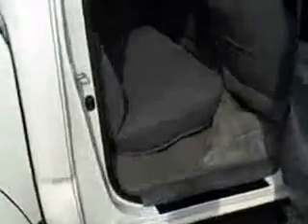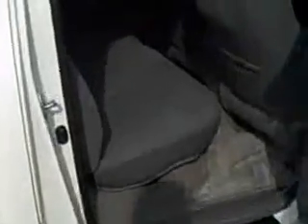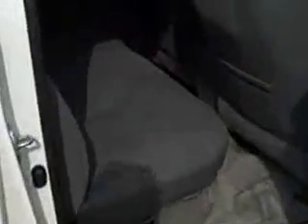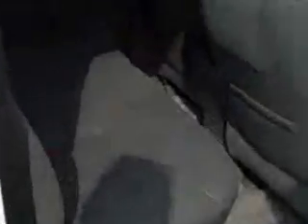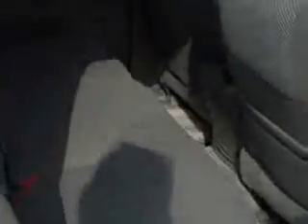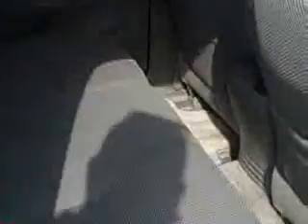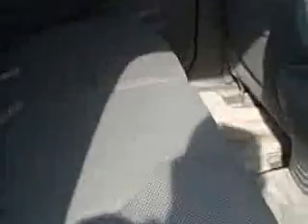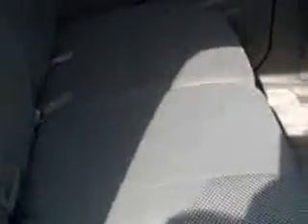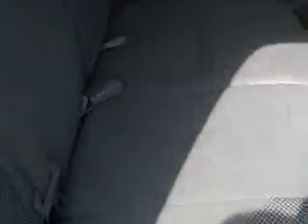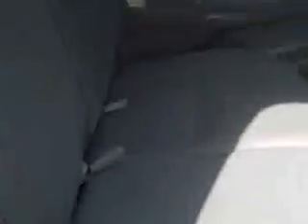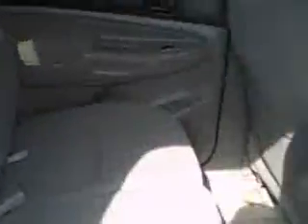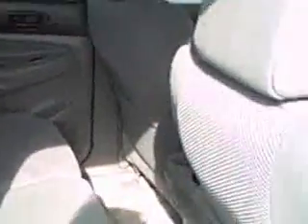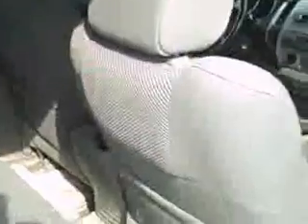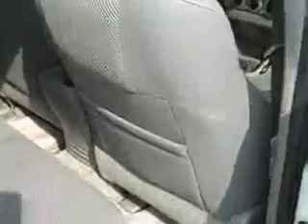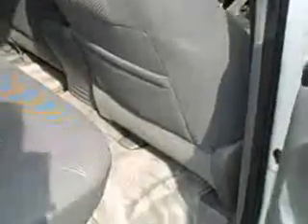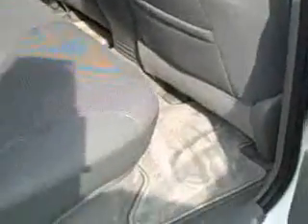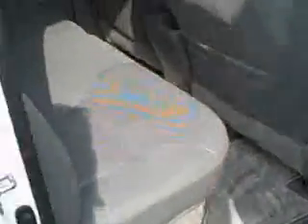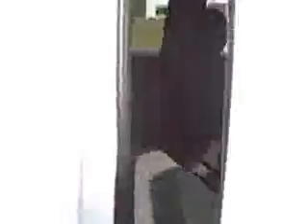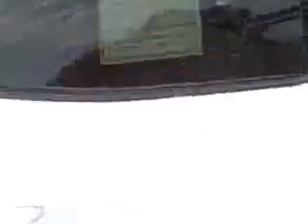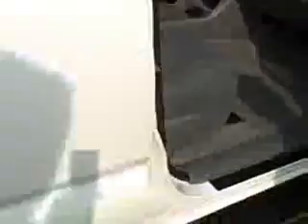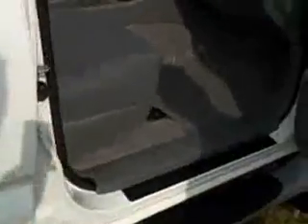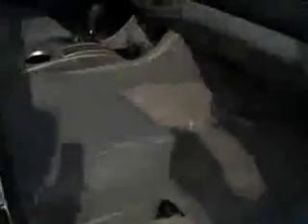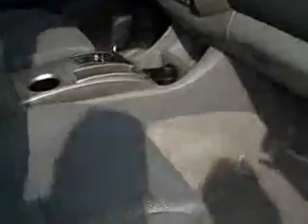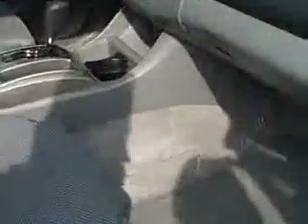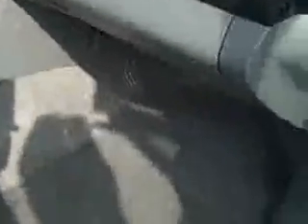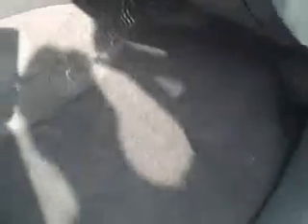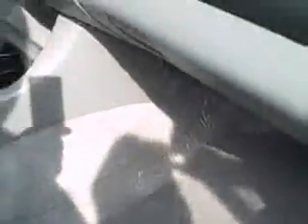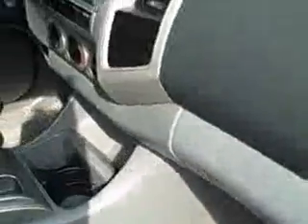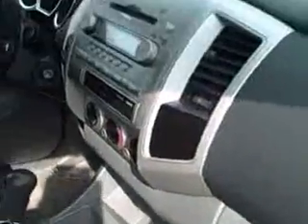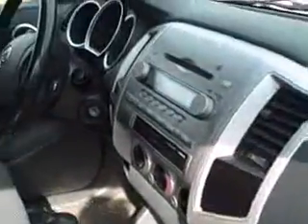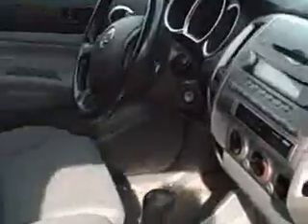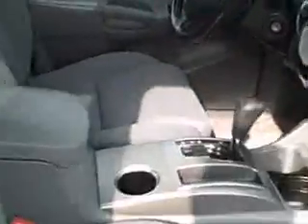Guys, I just drove this truck. It's solid — there's not a squeak in this truck at all. There's gray, dark gray, and some black trim on that interior.